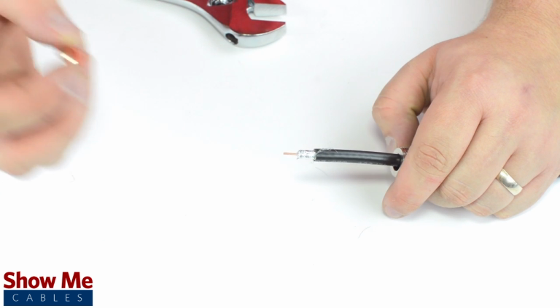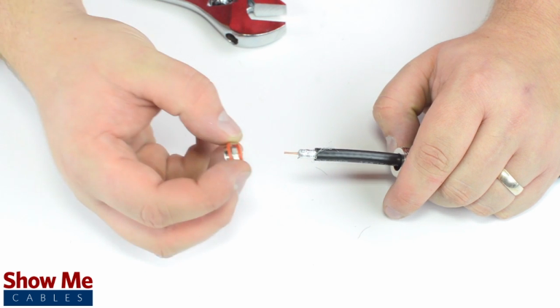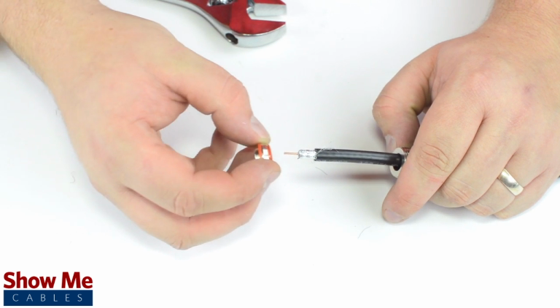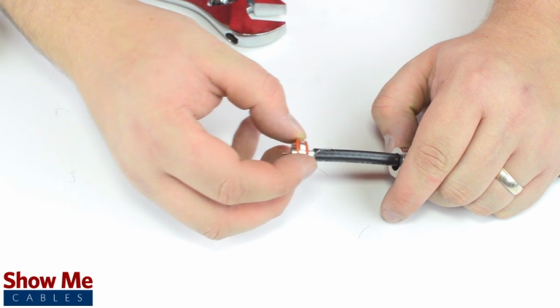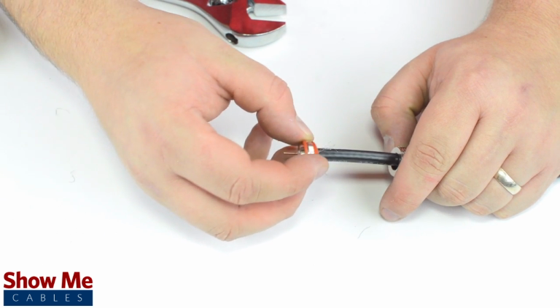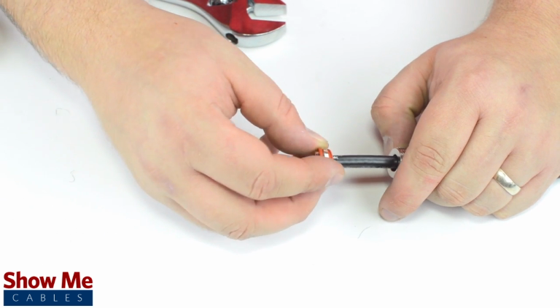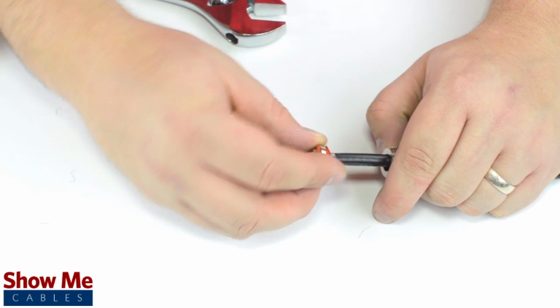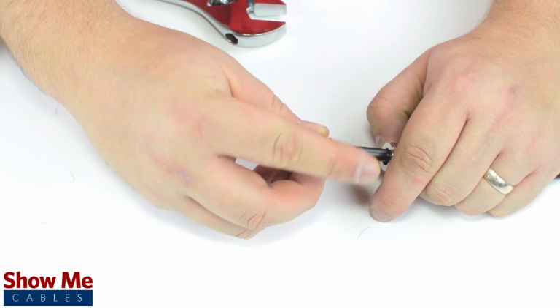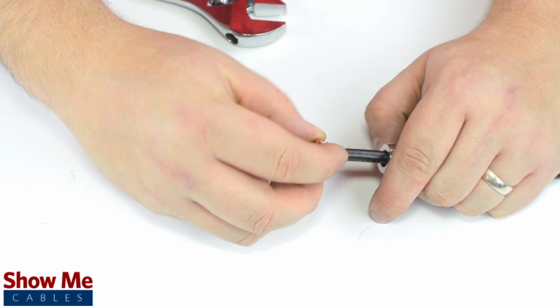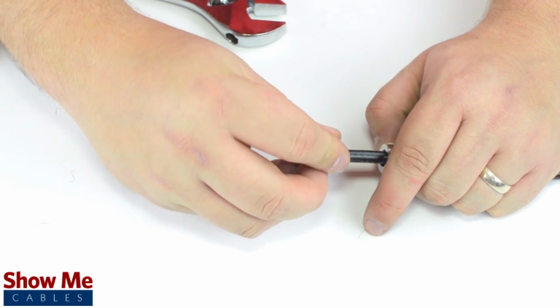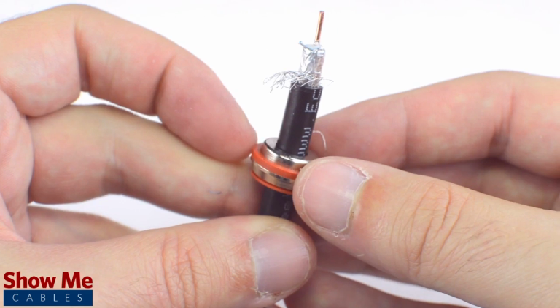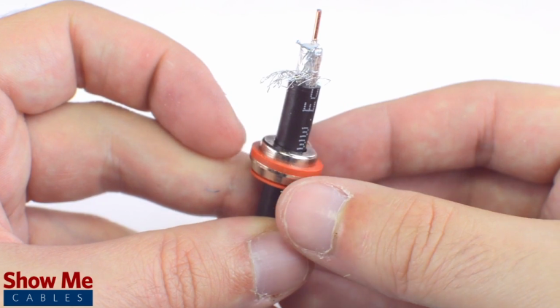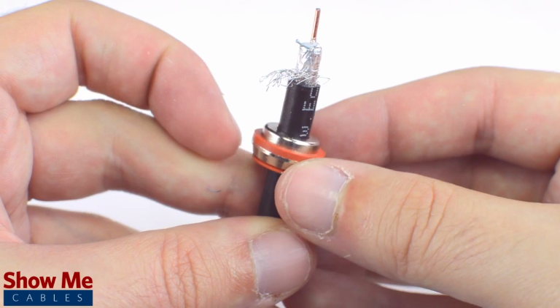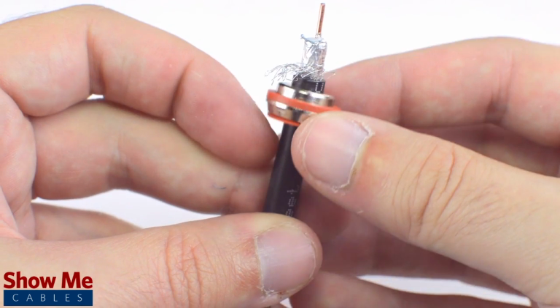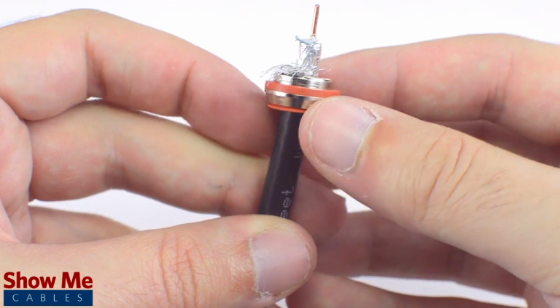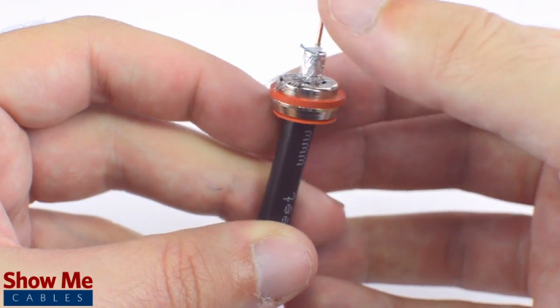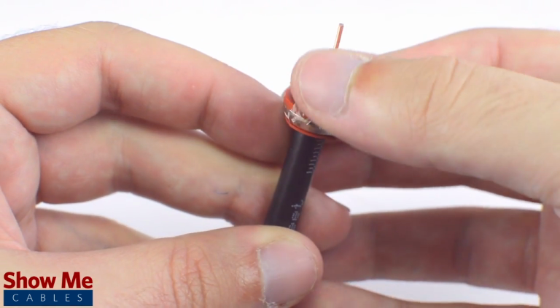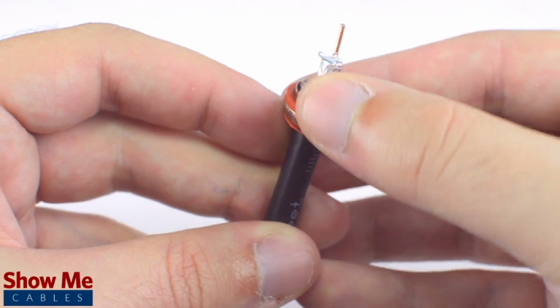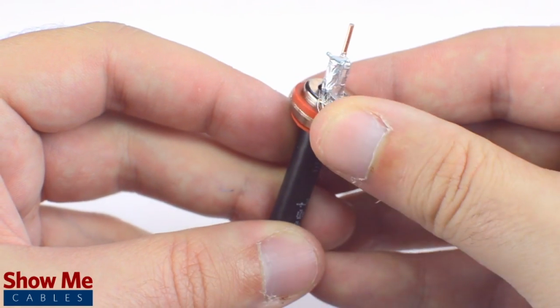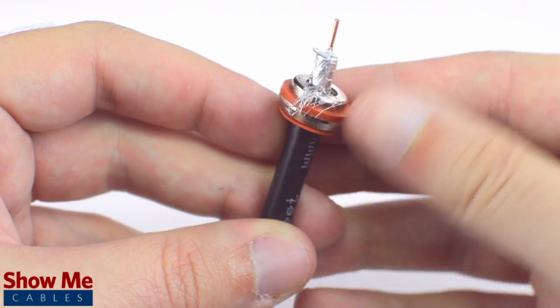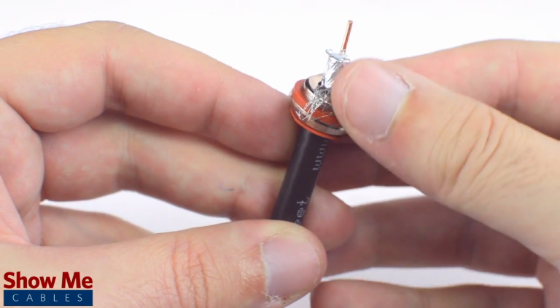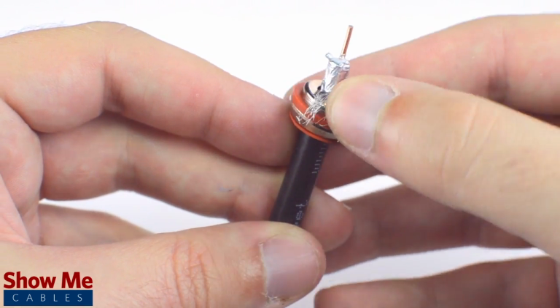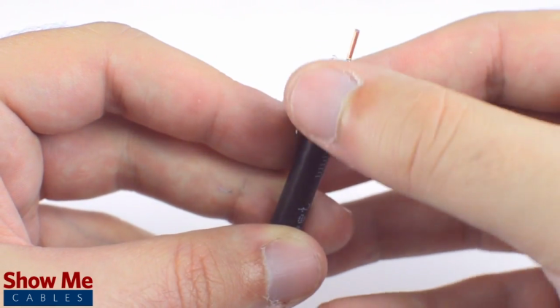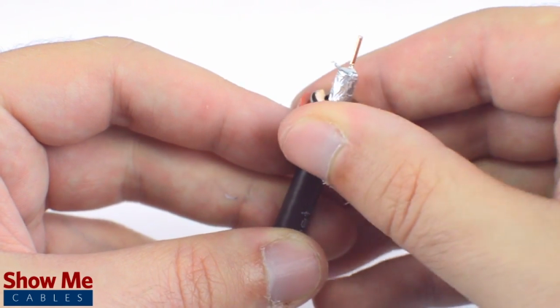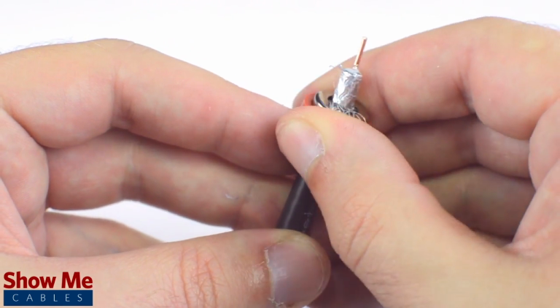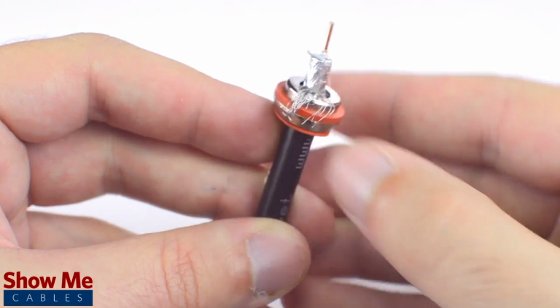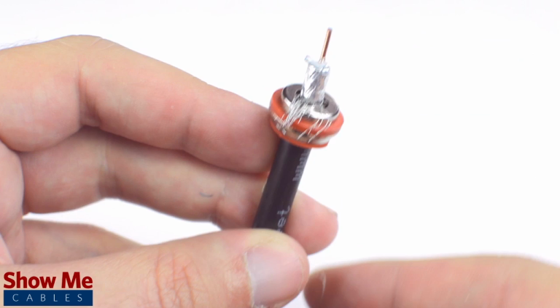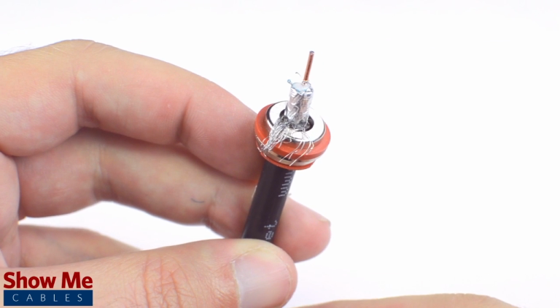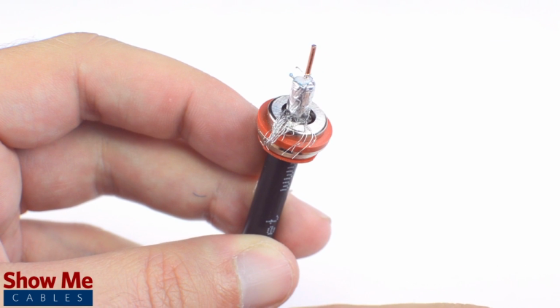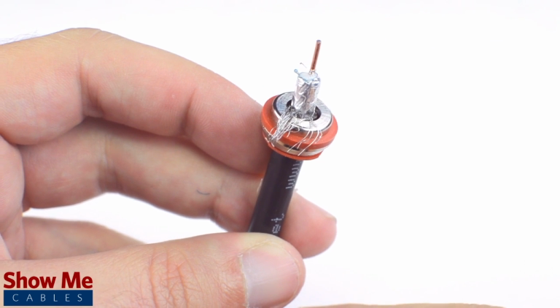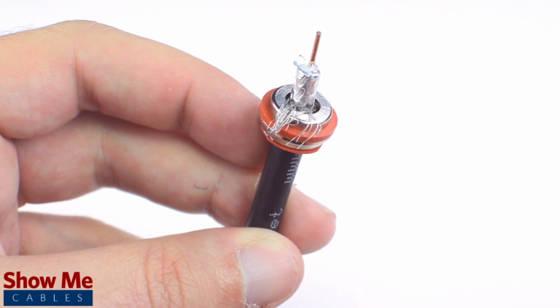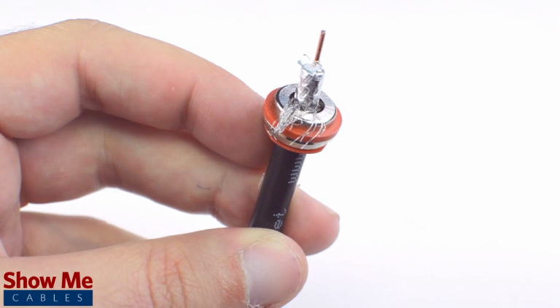Then insert the centerpiece and grommets over the jacket as well. Pull back the braided shield and fold it over the grommet and centerpiece. You may need to strip the jacket a little further to ensure that the braid can be folded over.